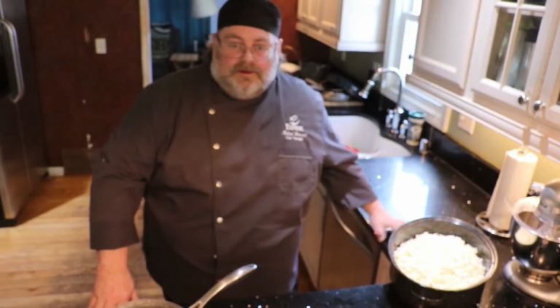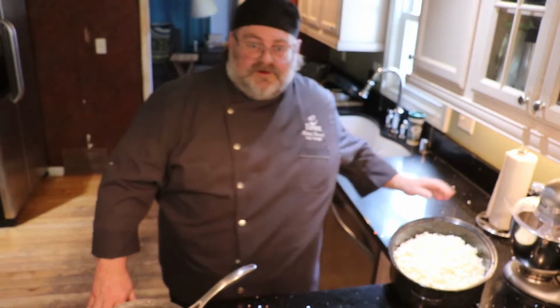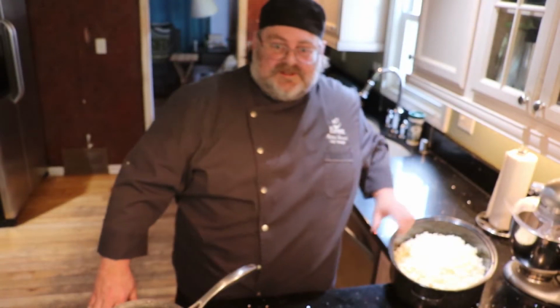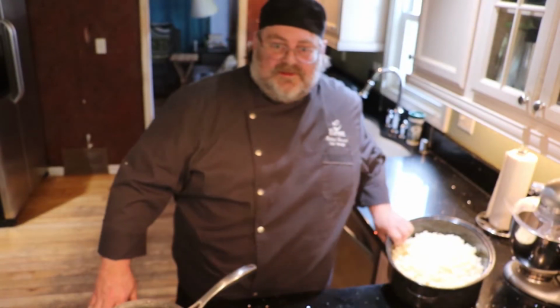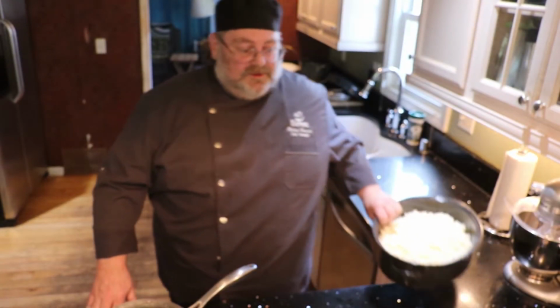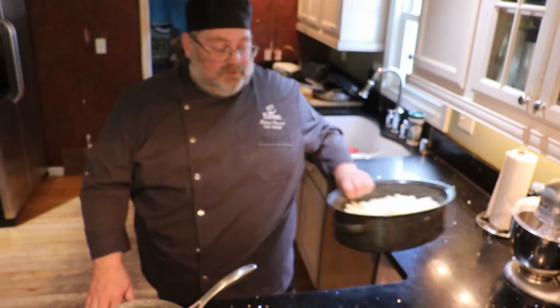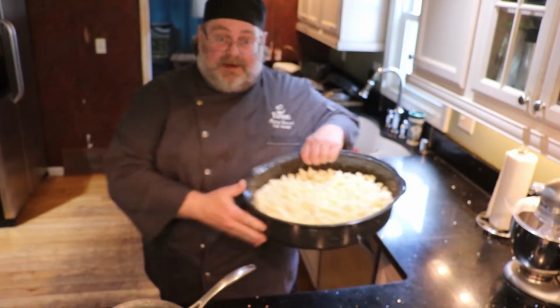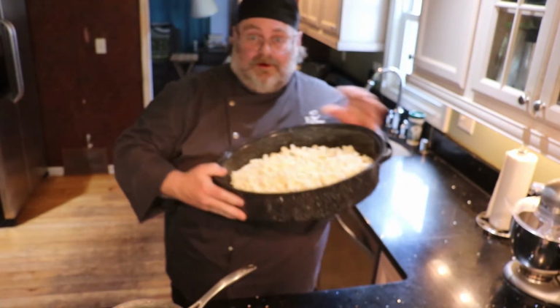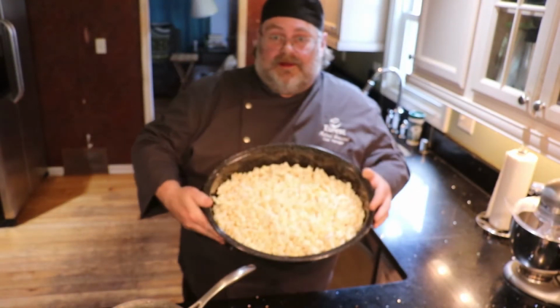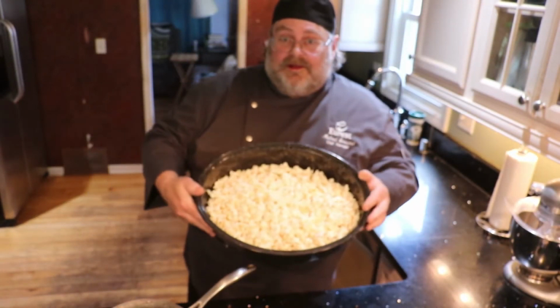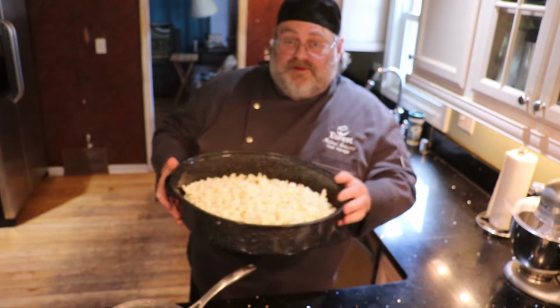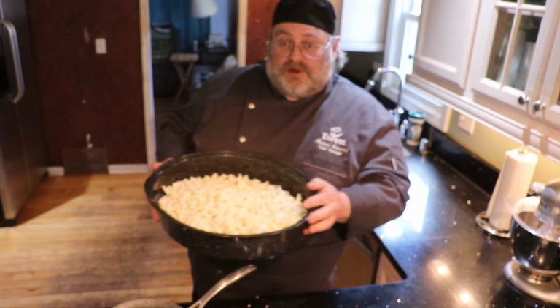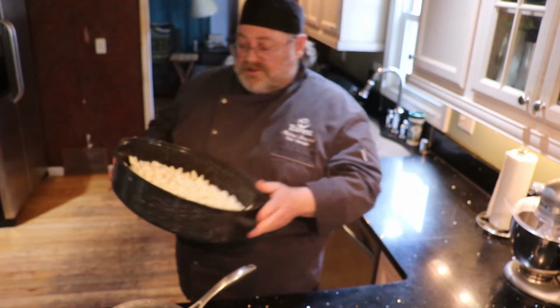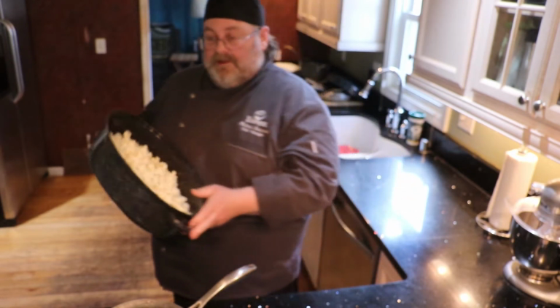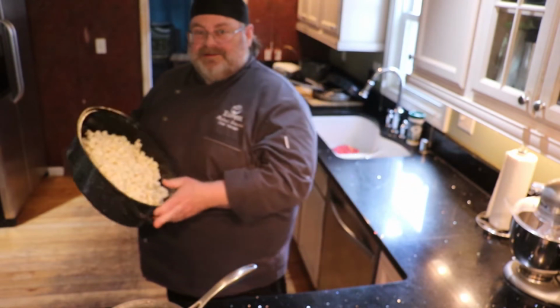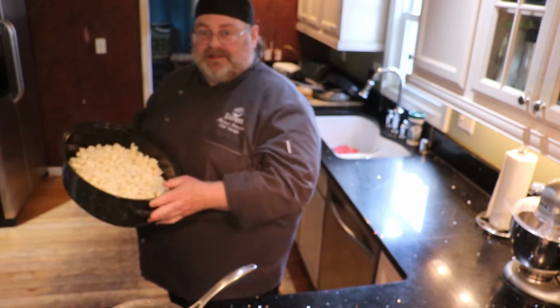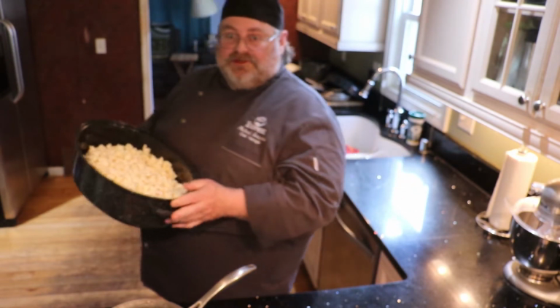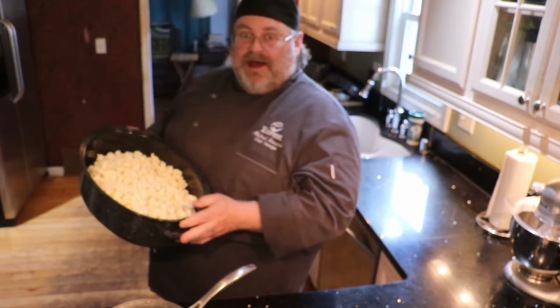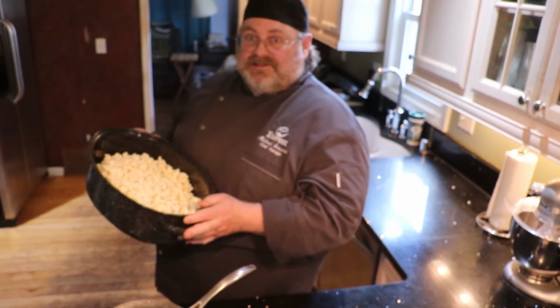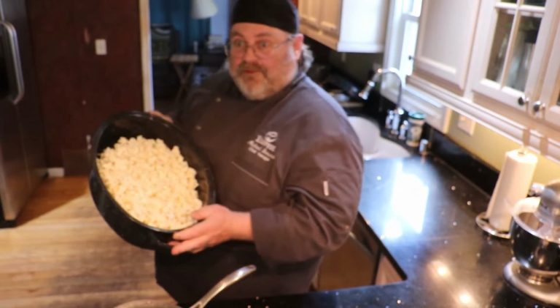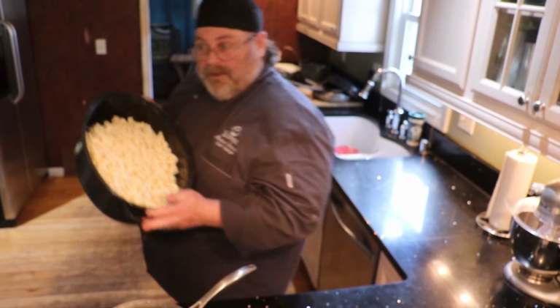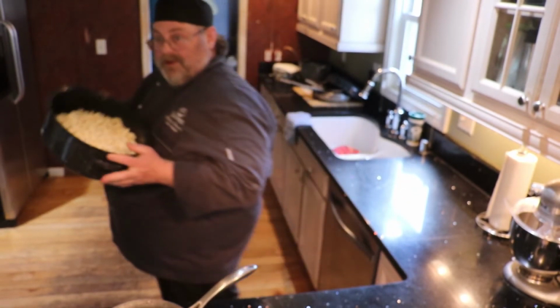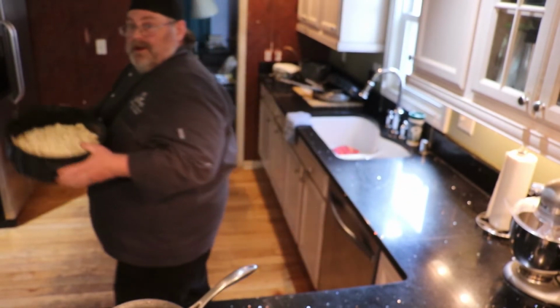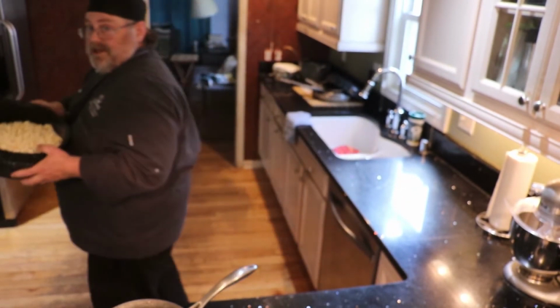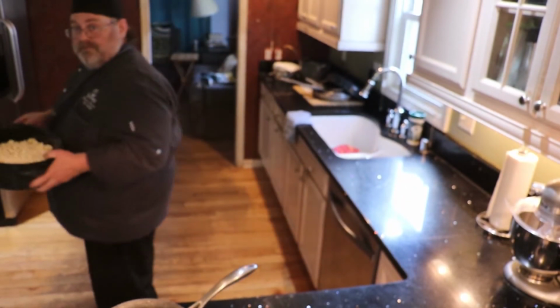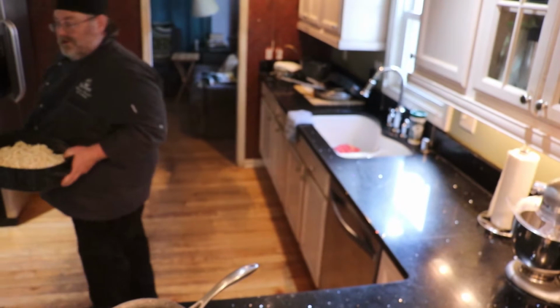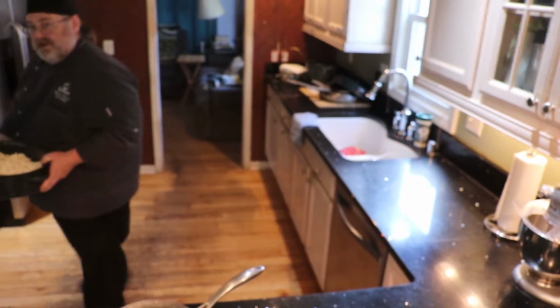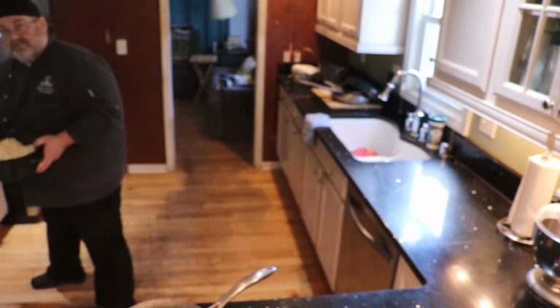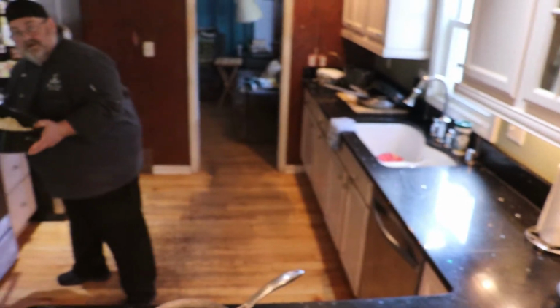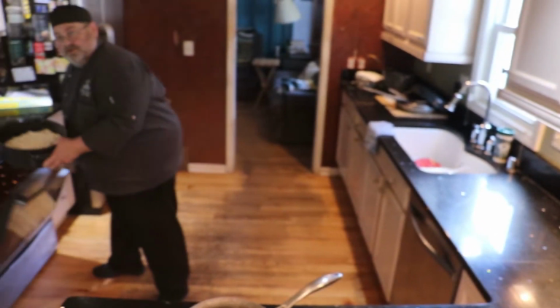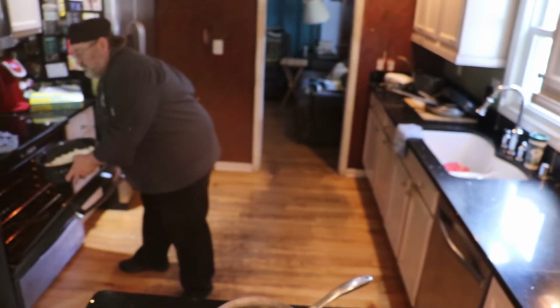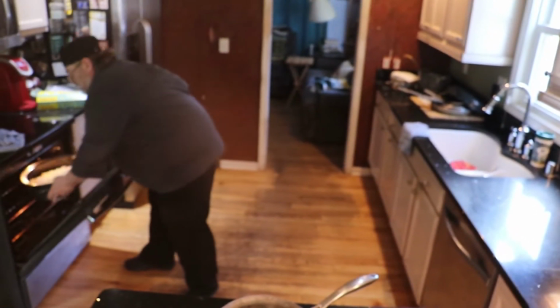The first thing we start with is our popcorn. You need four quarts, basically two packages of microwave popcorn. I'm going to take that and put it in a preheated oven at 250 degrees.